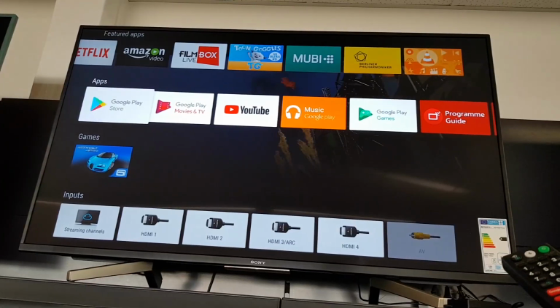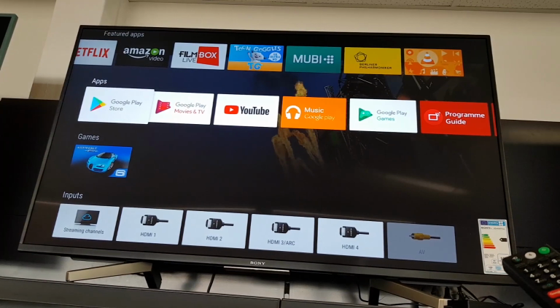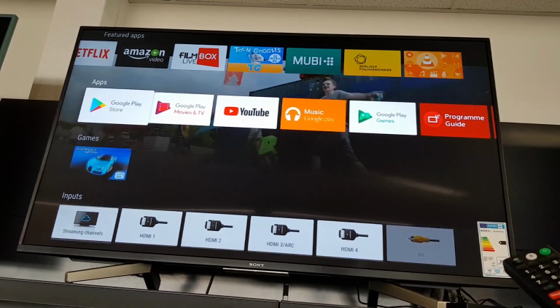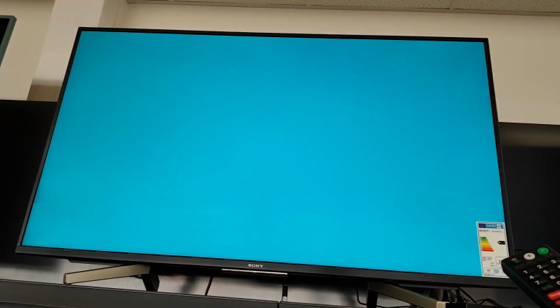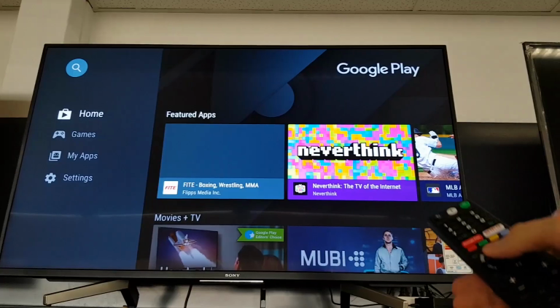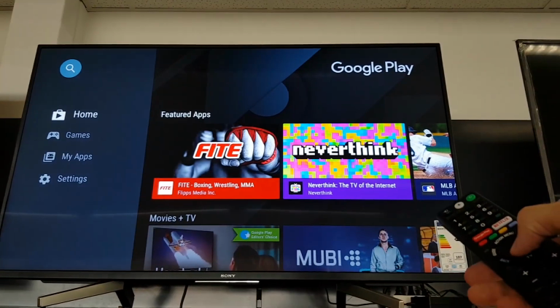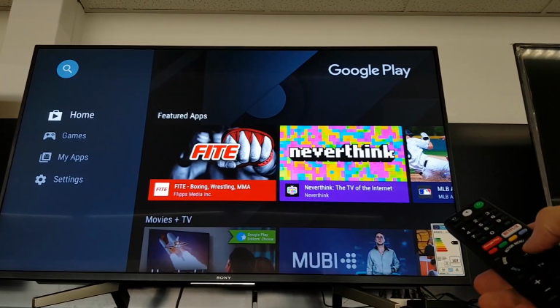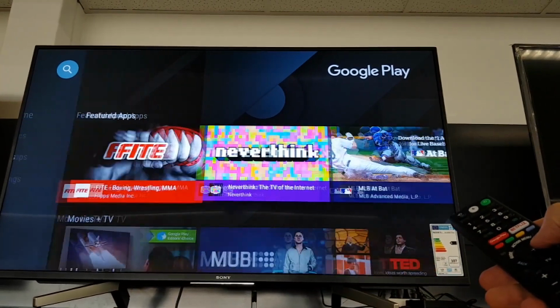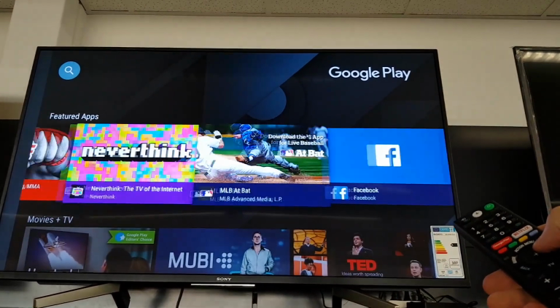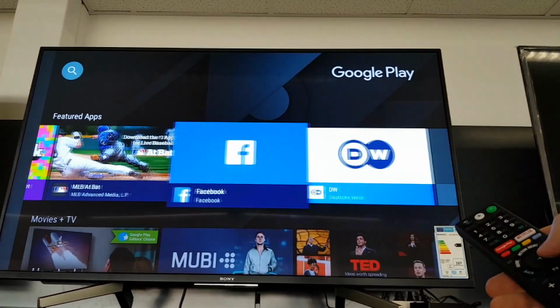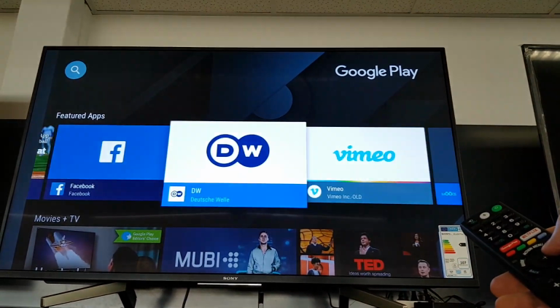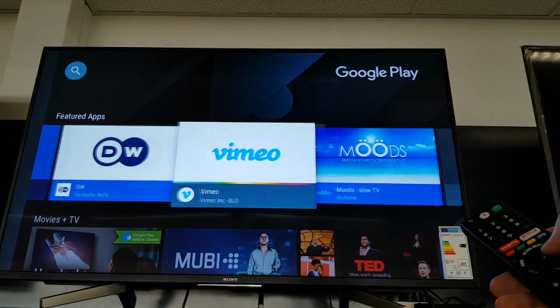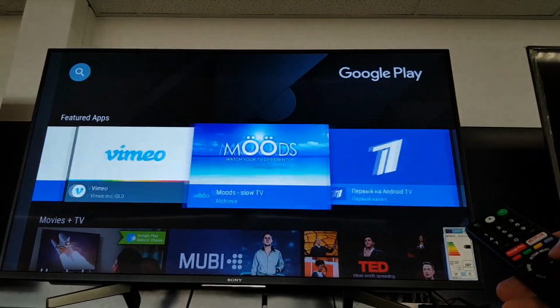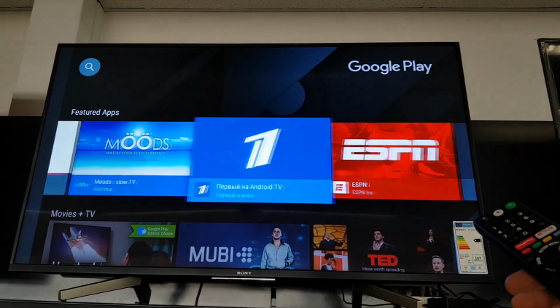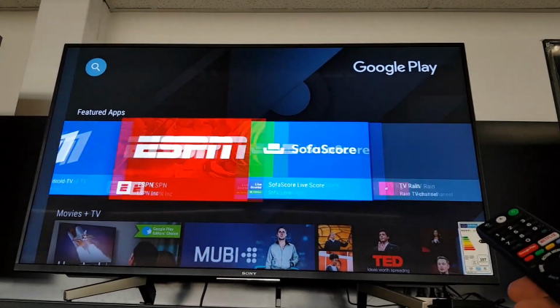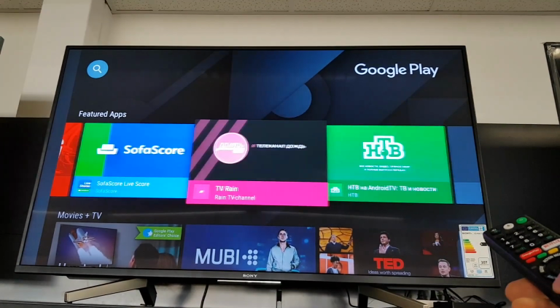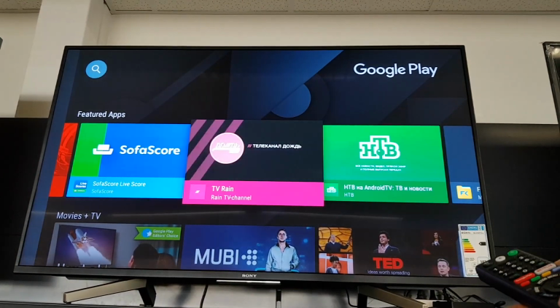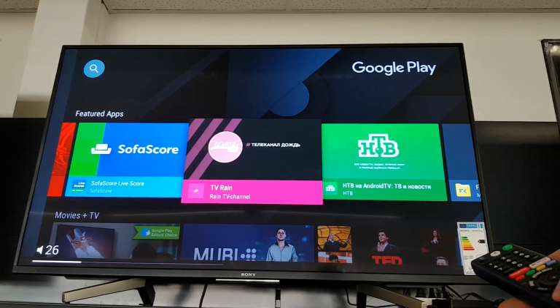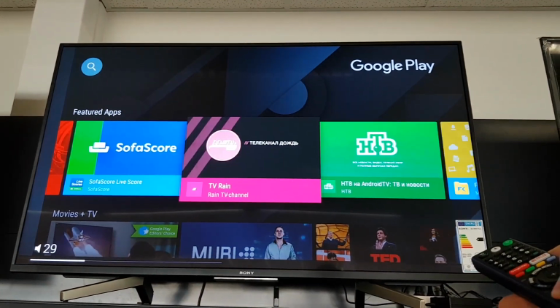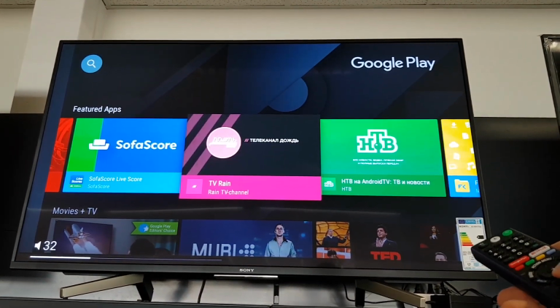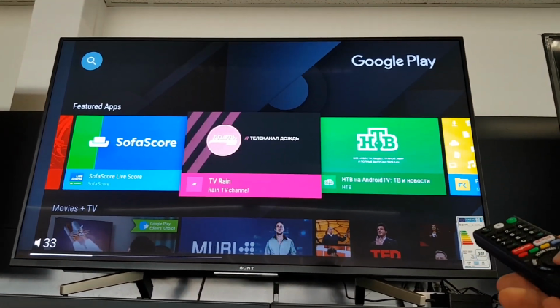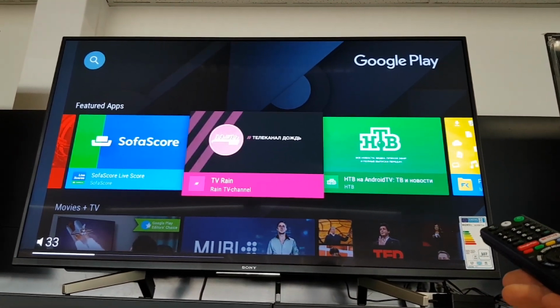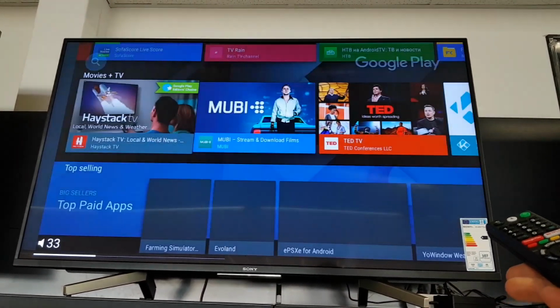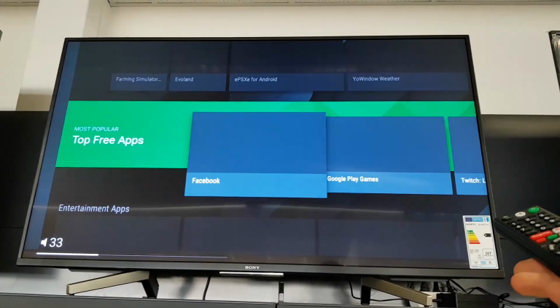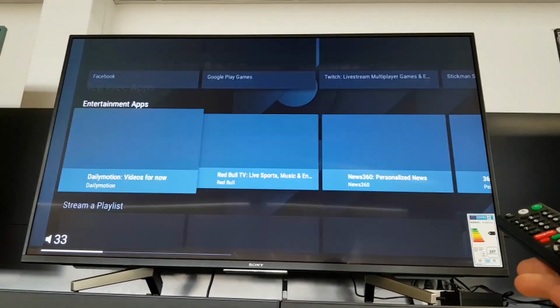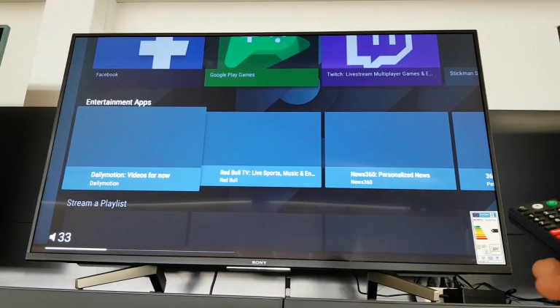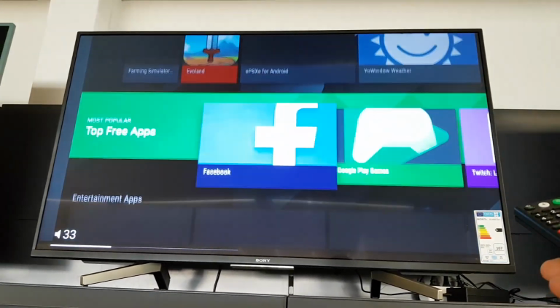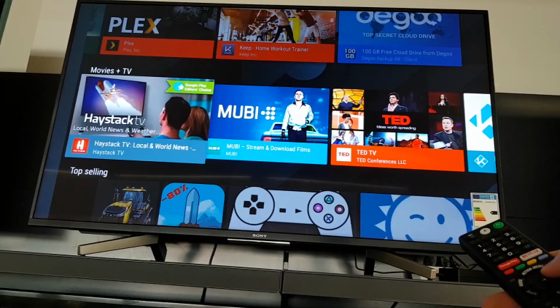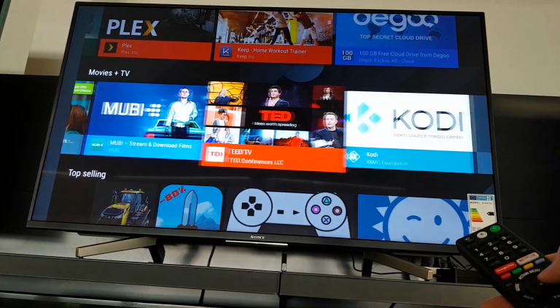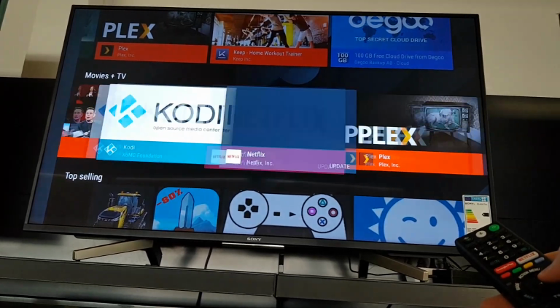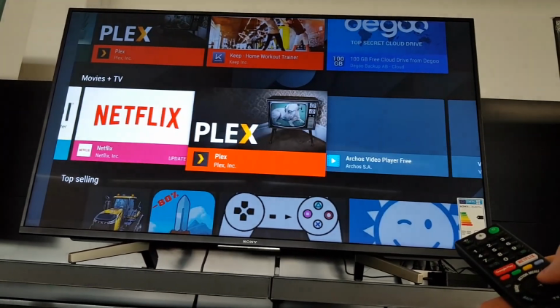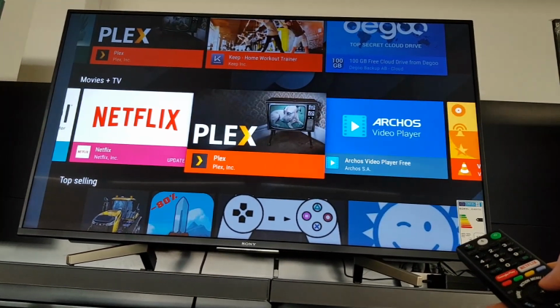Sony Android TV has all important apps available and an easy-to-navigate interface. Finding settings and menu options is pretty straightforward, and selecting apps from the Google Play Store is very simple.